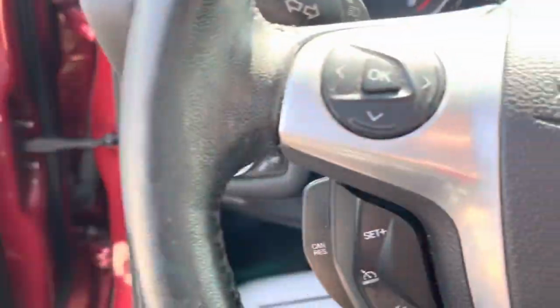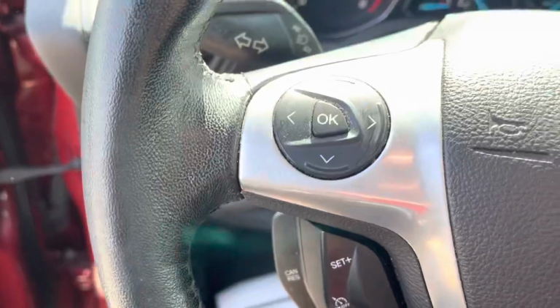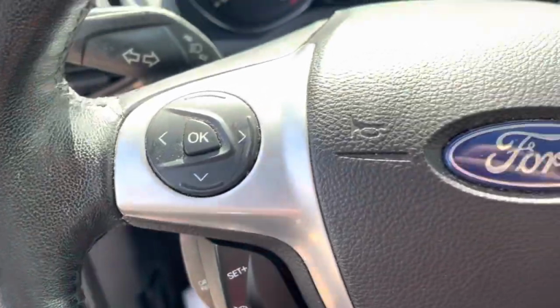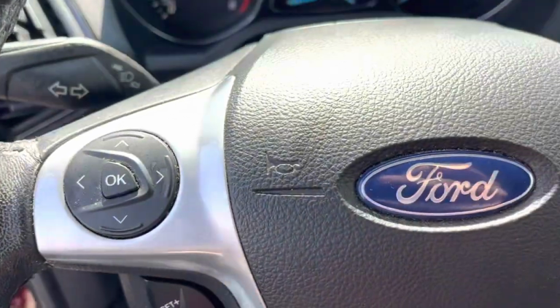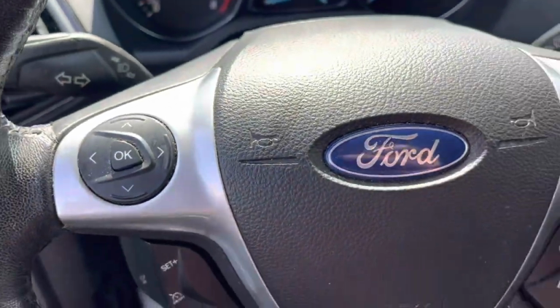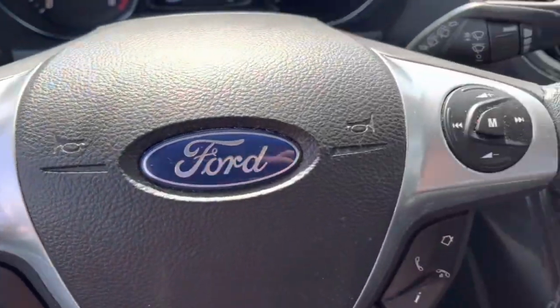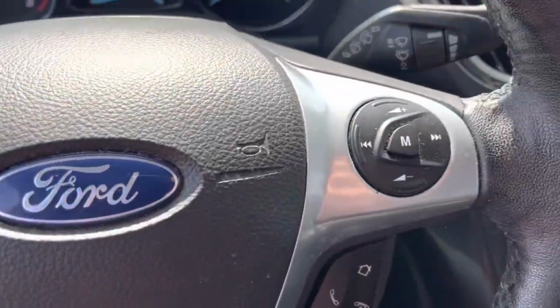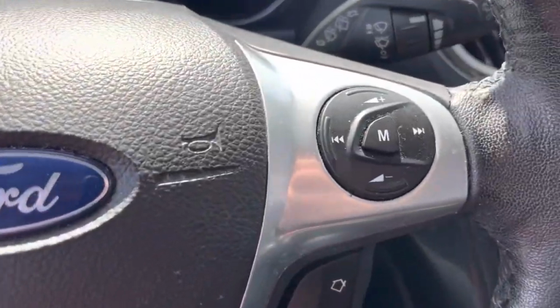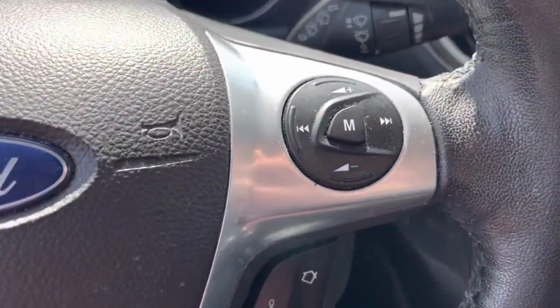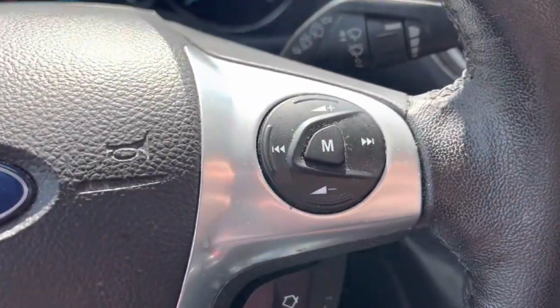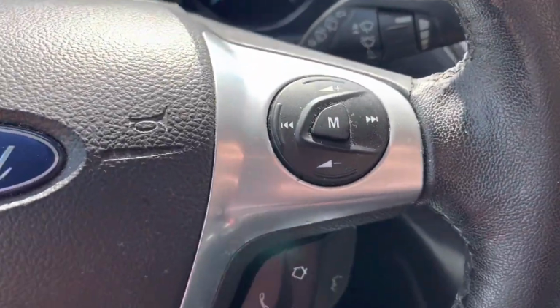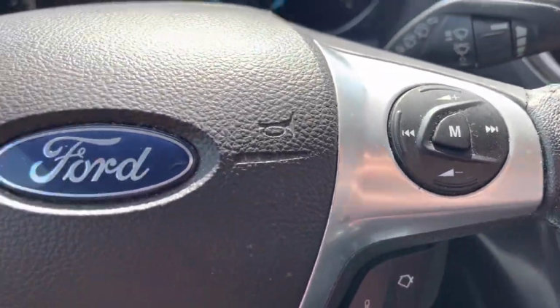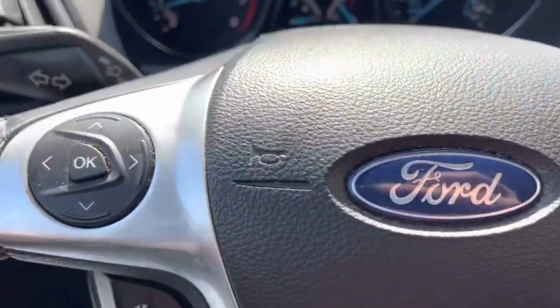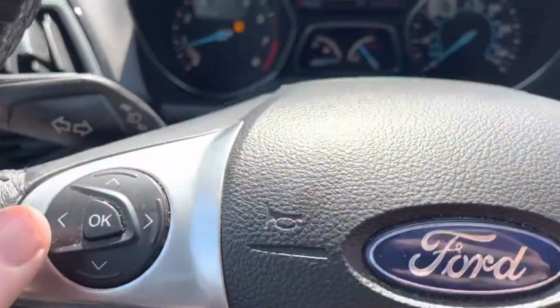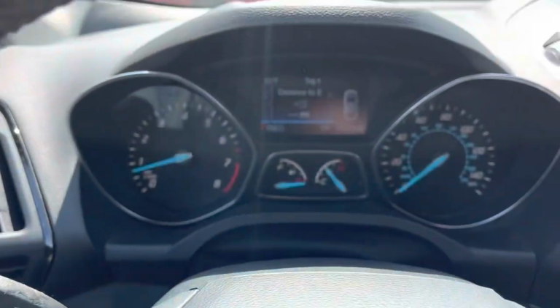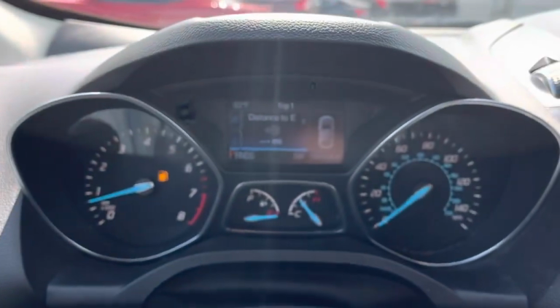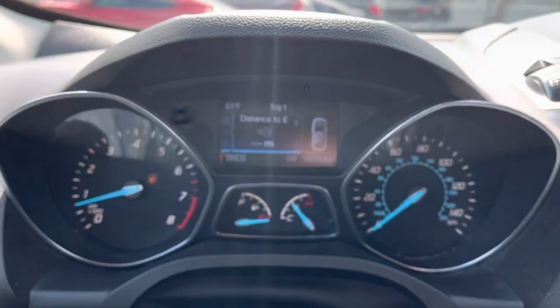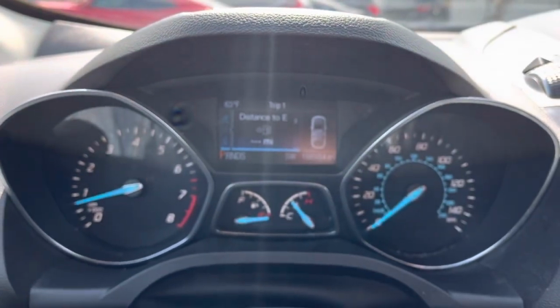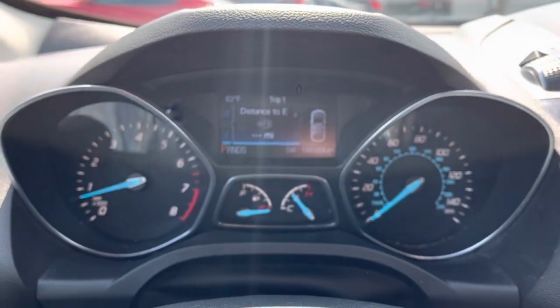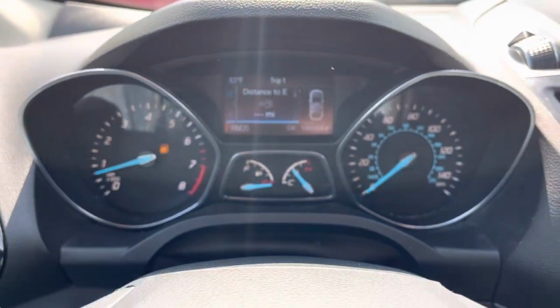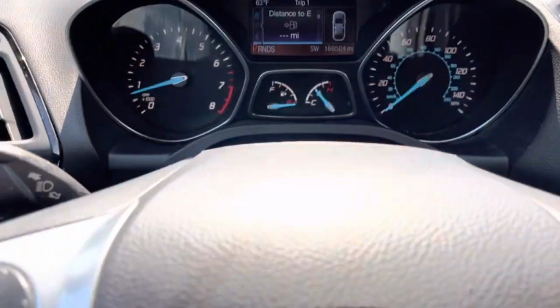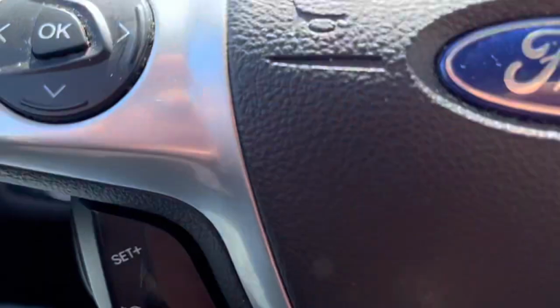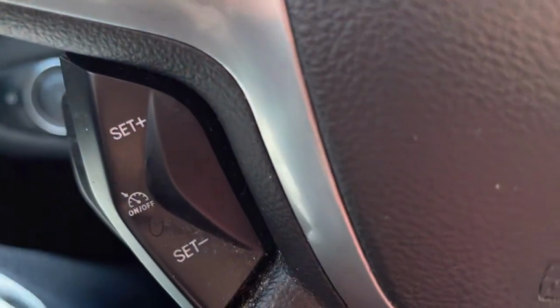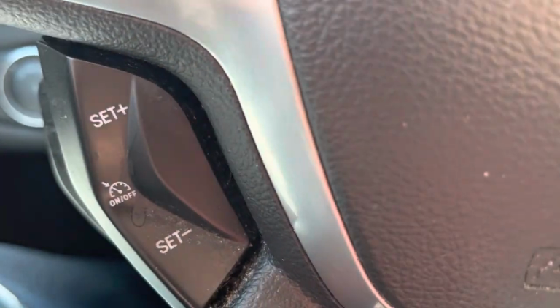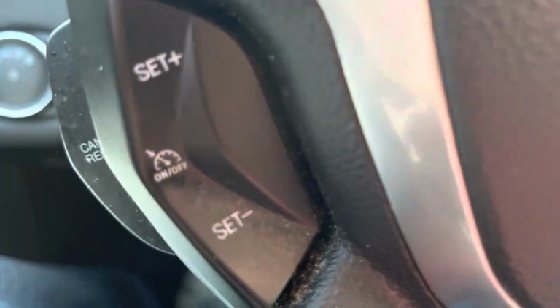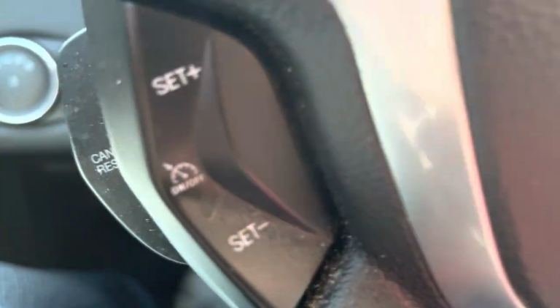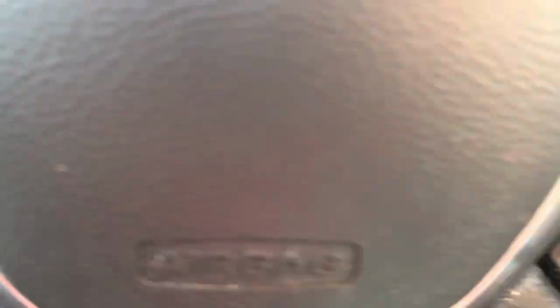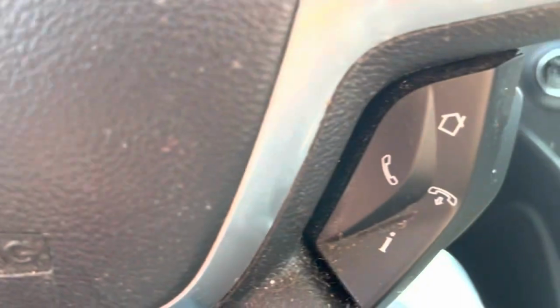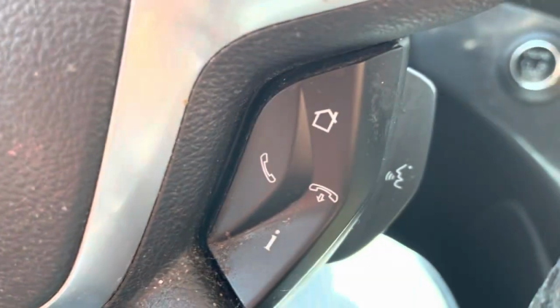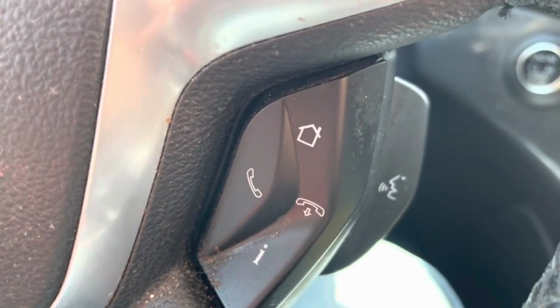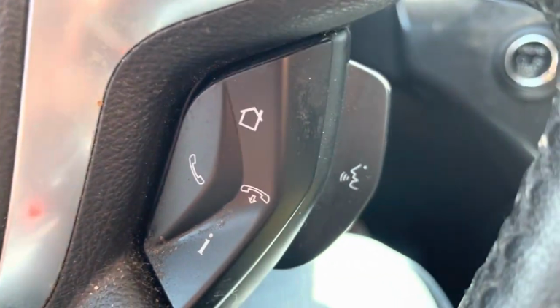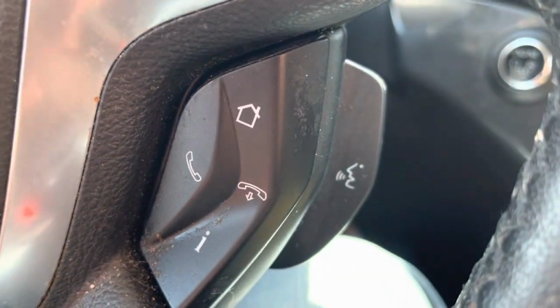On the steering wheel you've got a four-way controller and stereo controls on the other side. The four-way controller controls what's displayed on your instrument panel, and you also have cruise control and stereo controls plus Bluetooth.